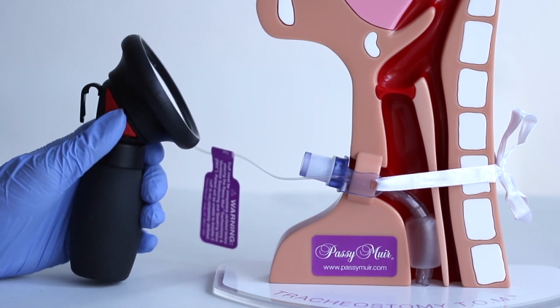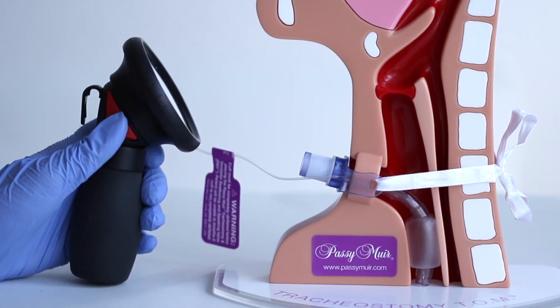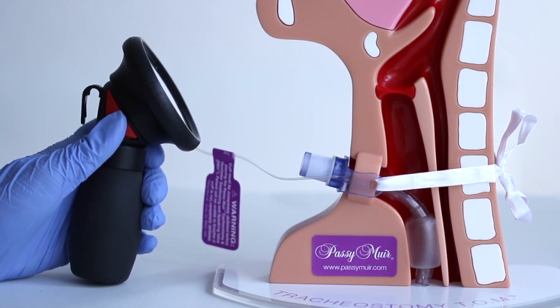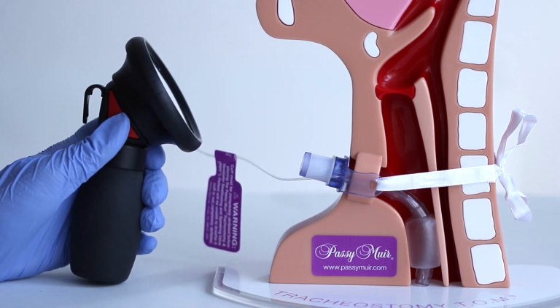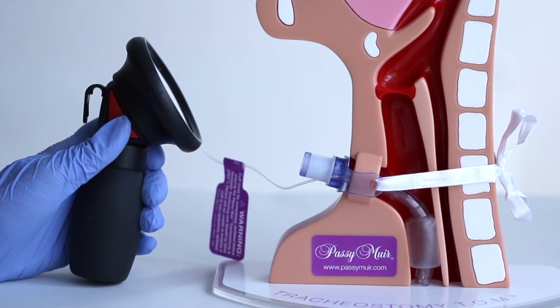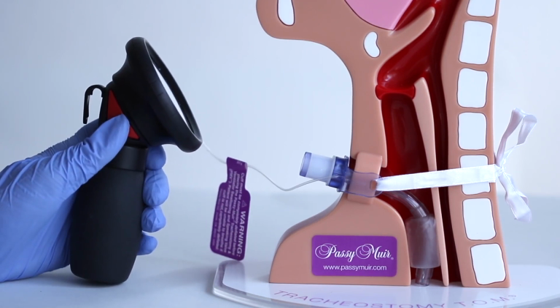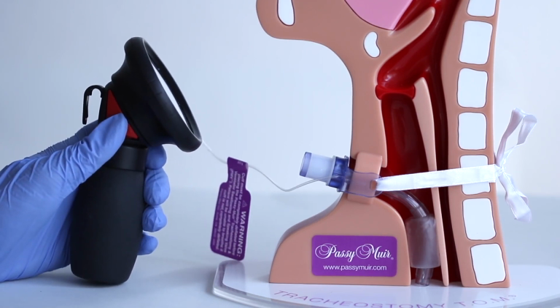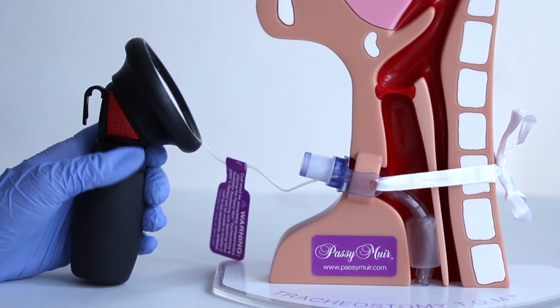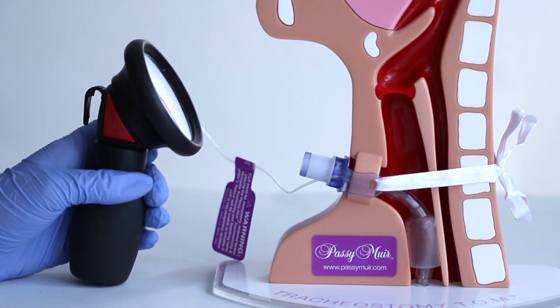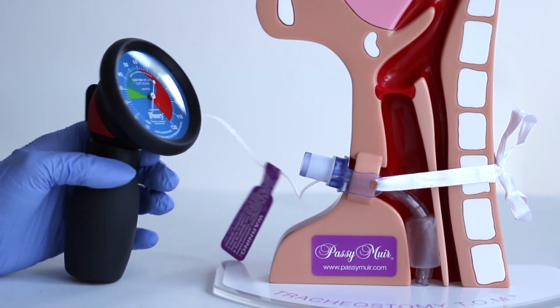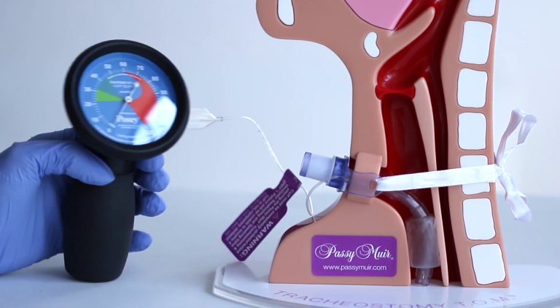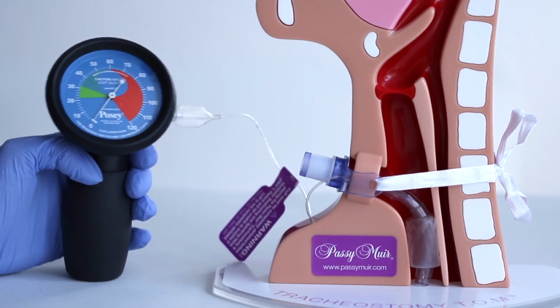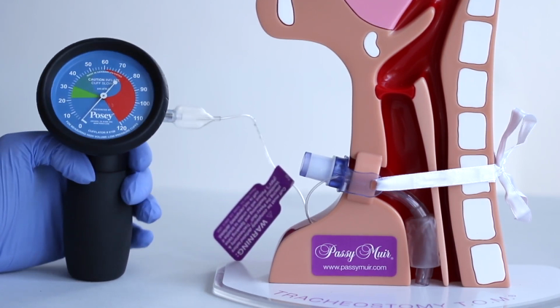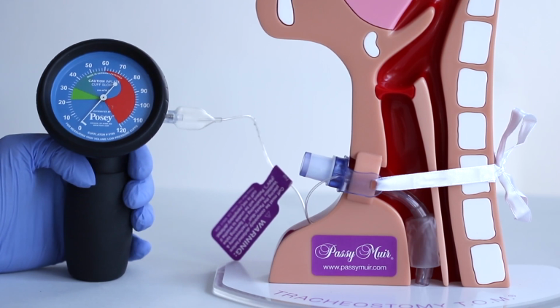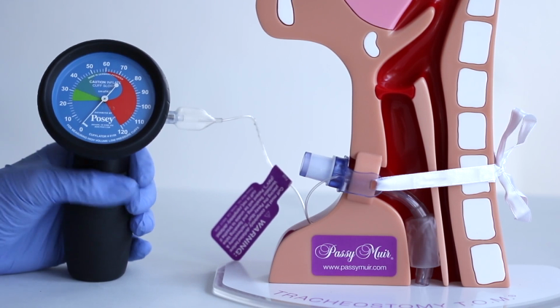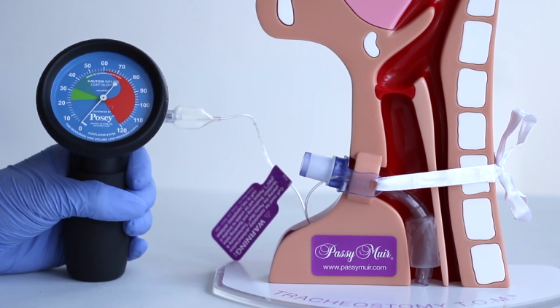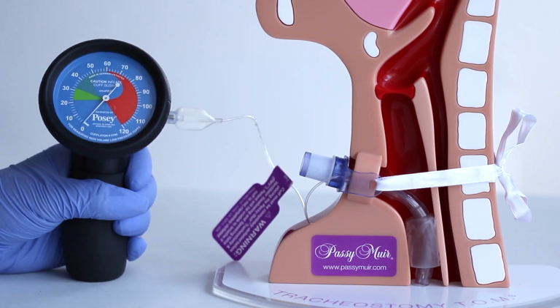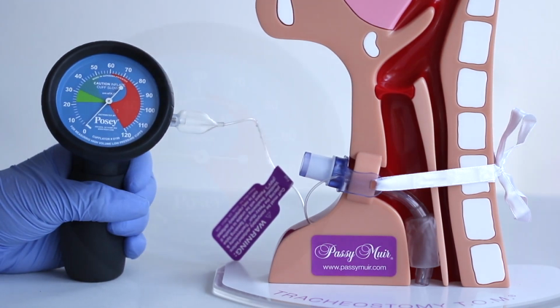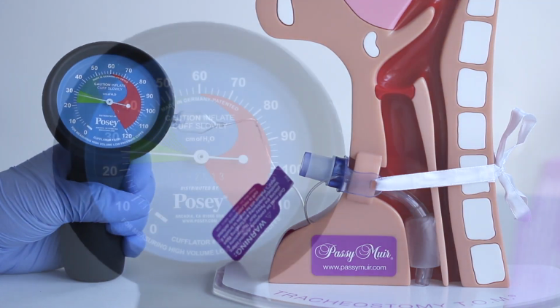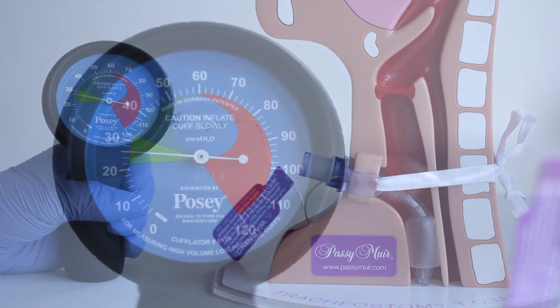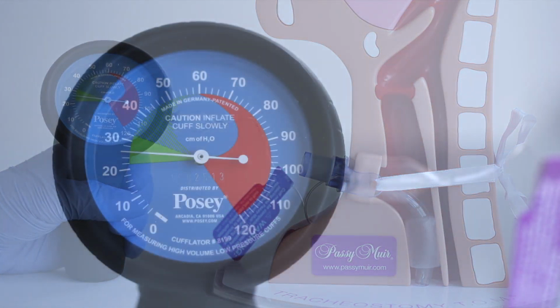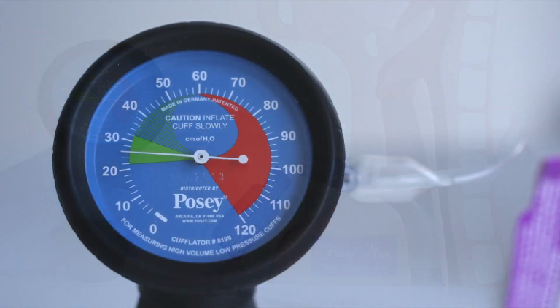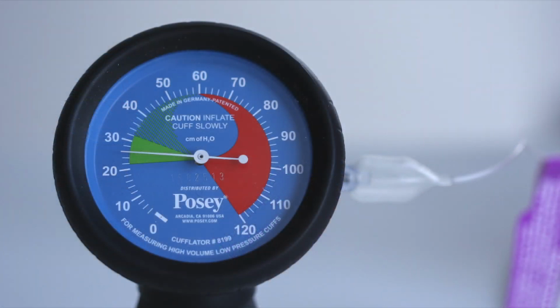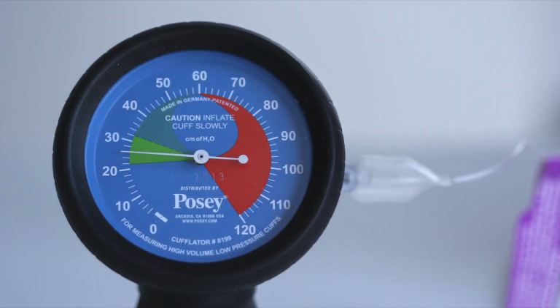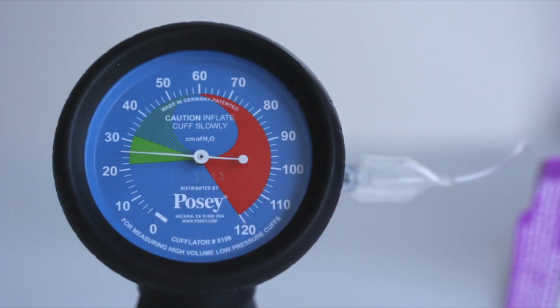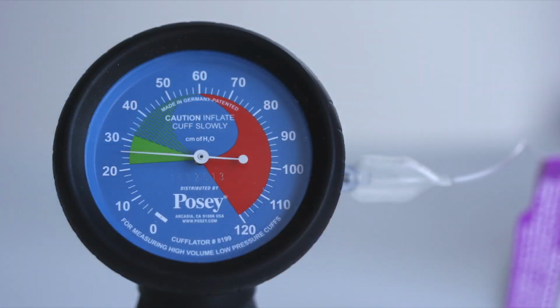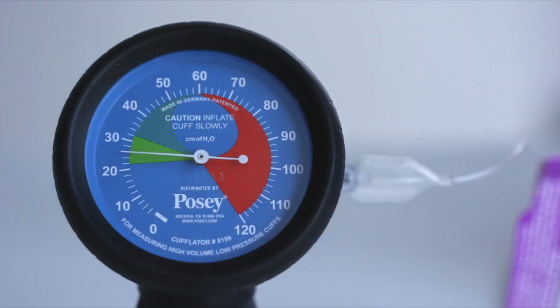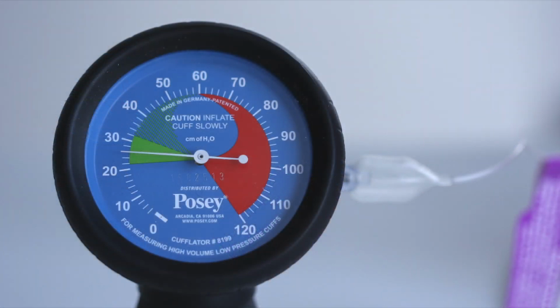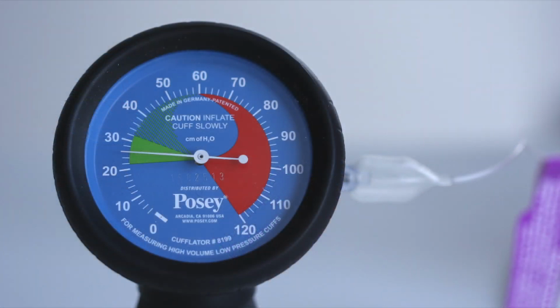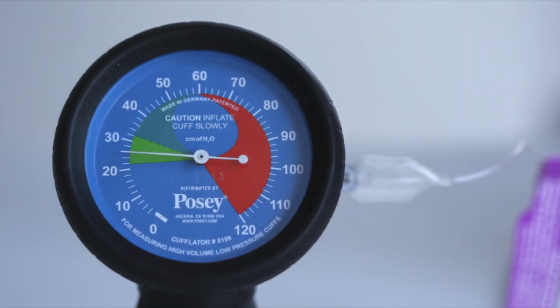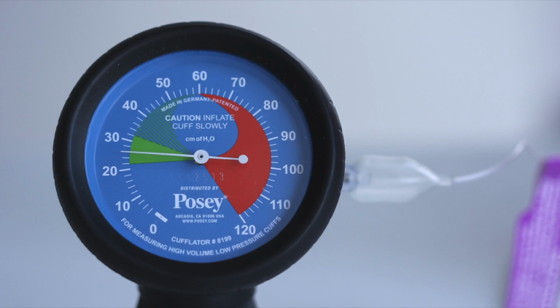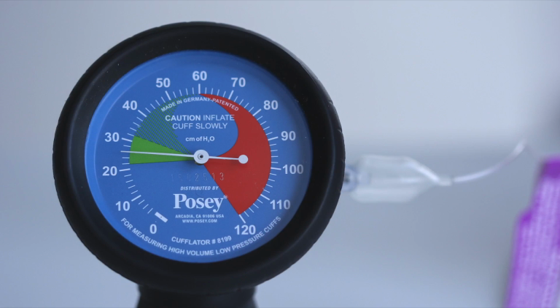The red air vent button located on the back of the manometer can be depressed to release air if the pressure is too high. Recommended cuff pressure is highlighted in green on the face of the gauge.